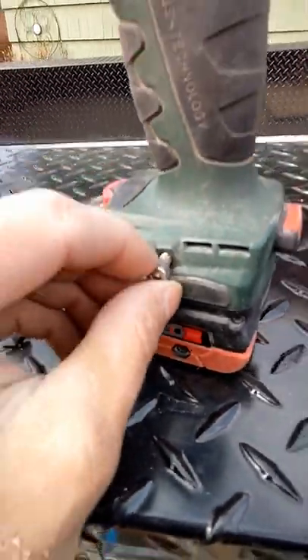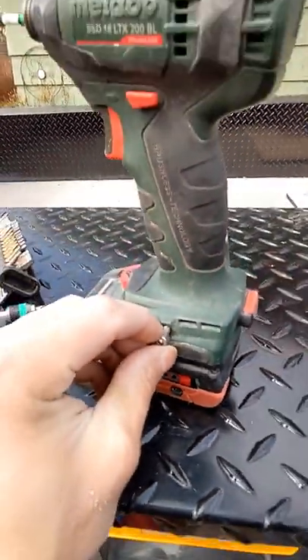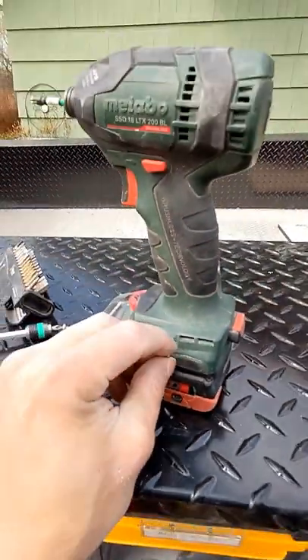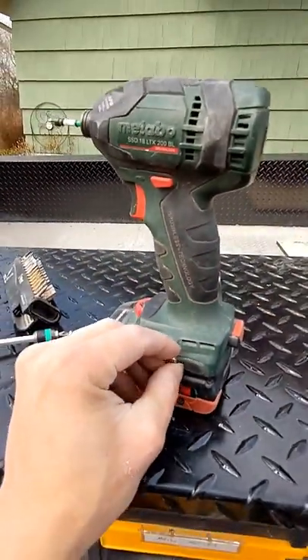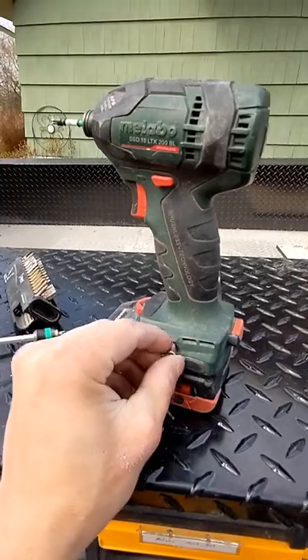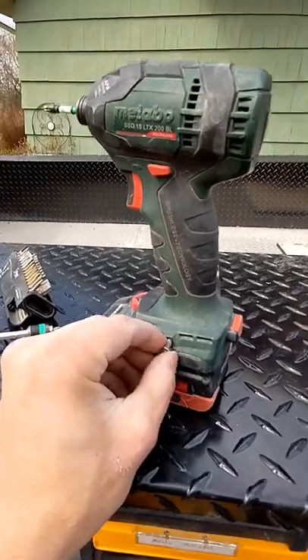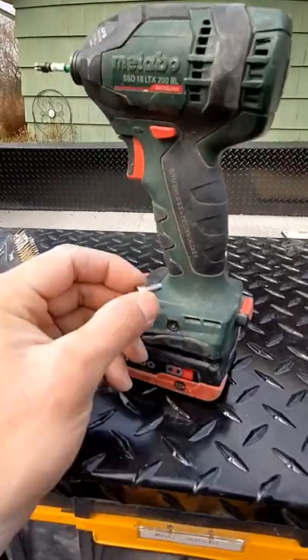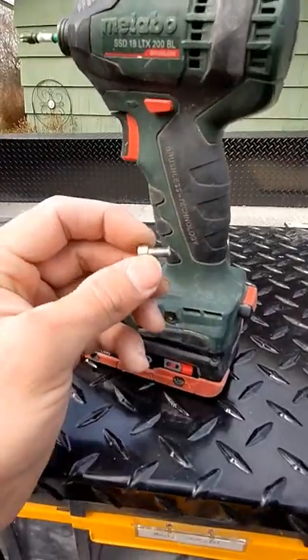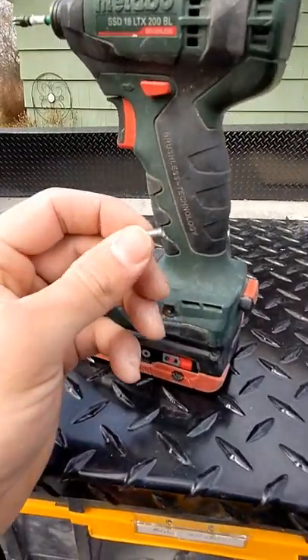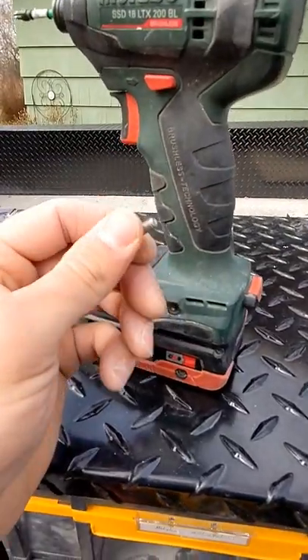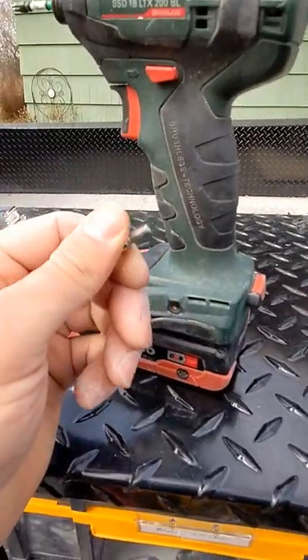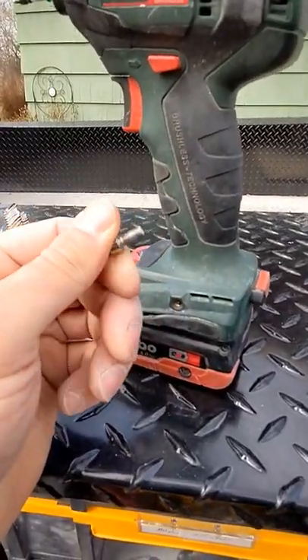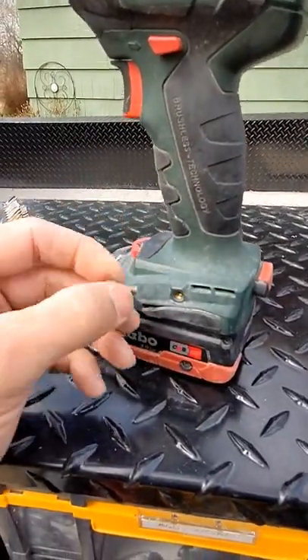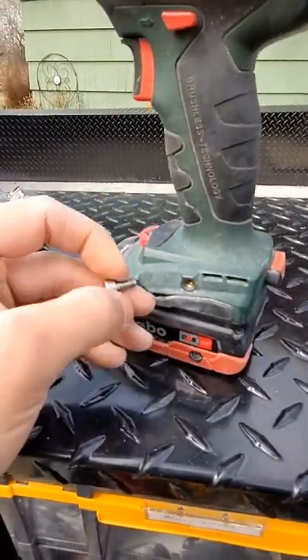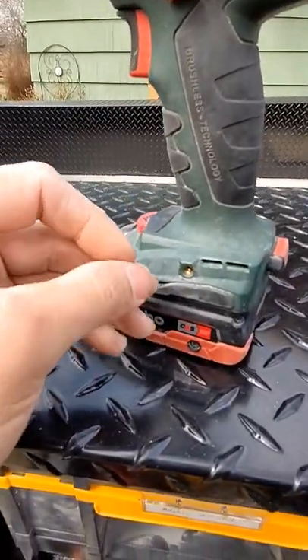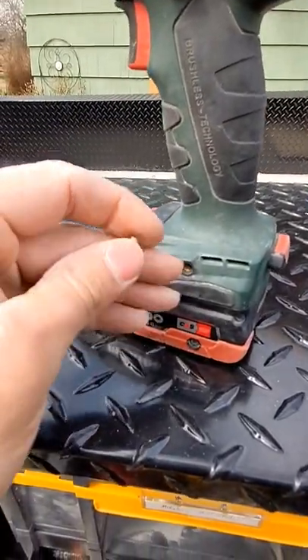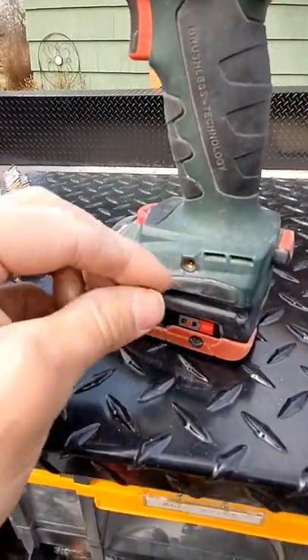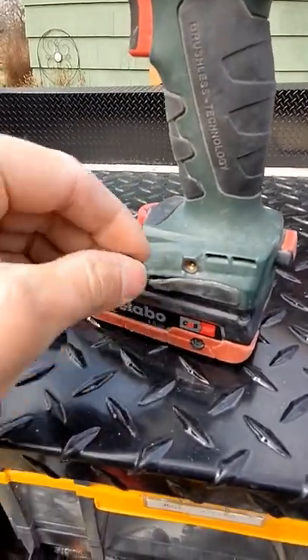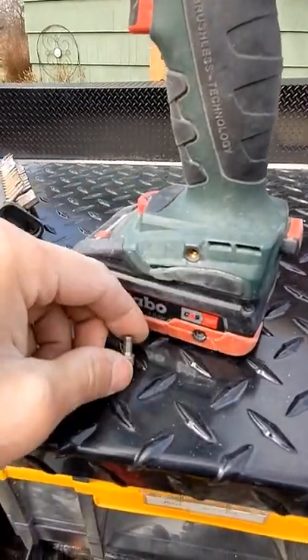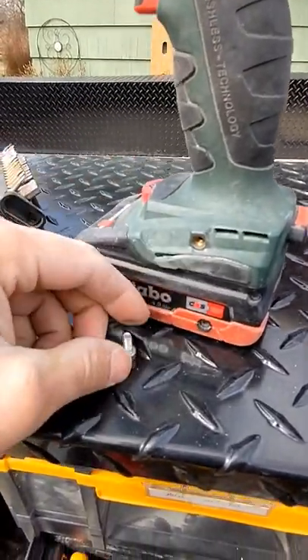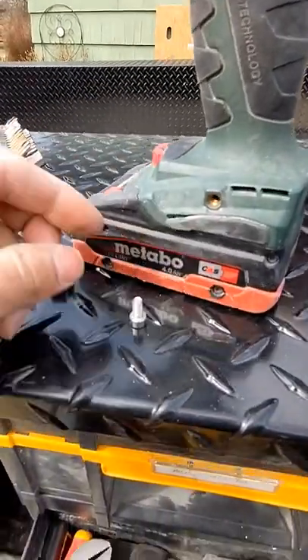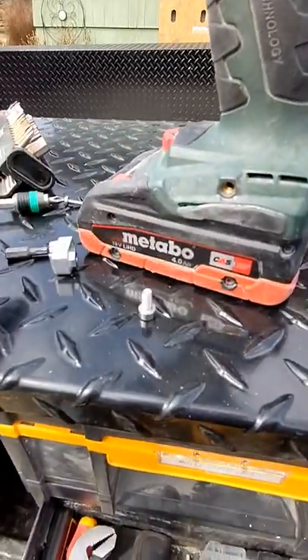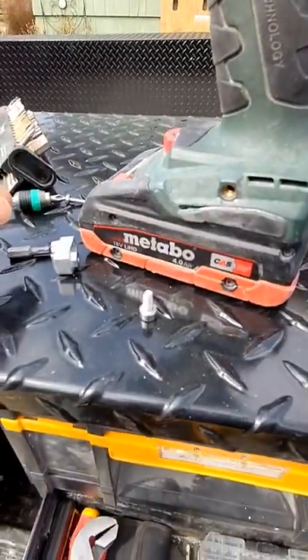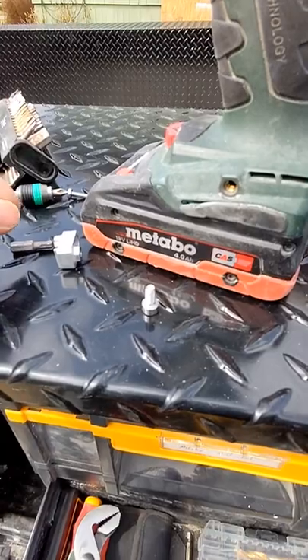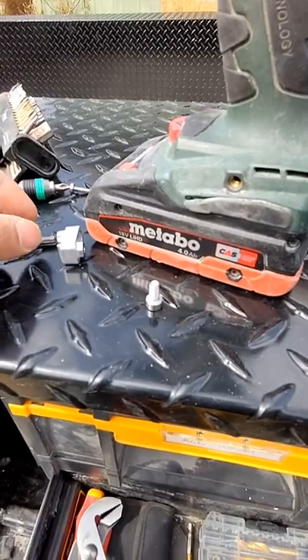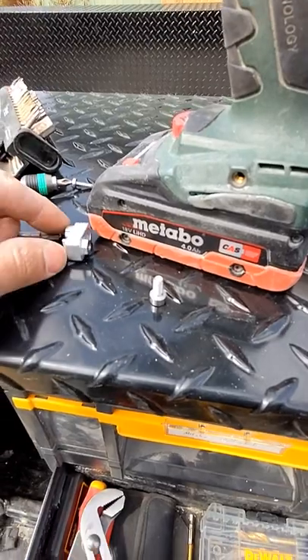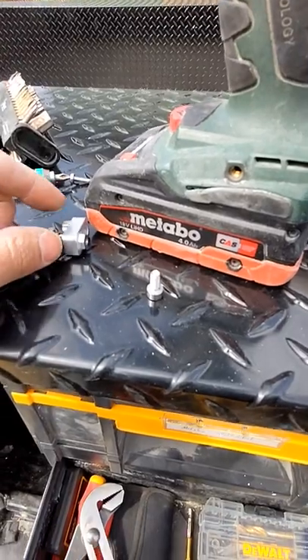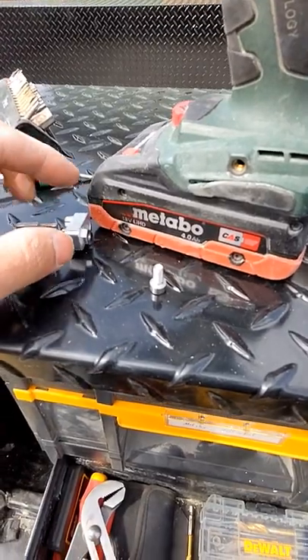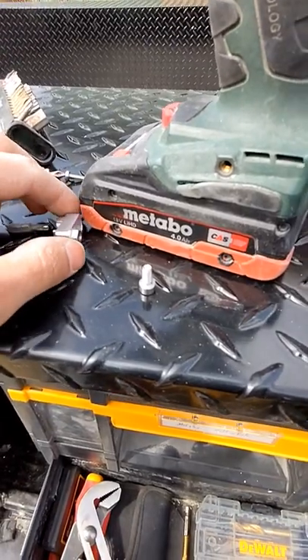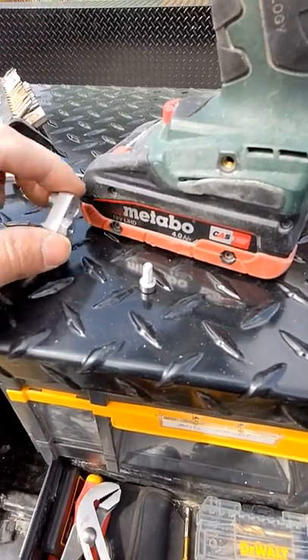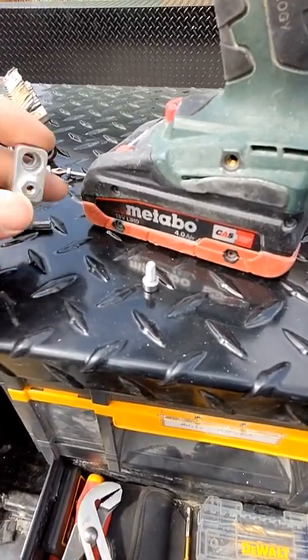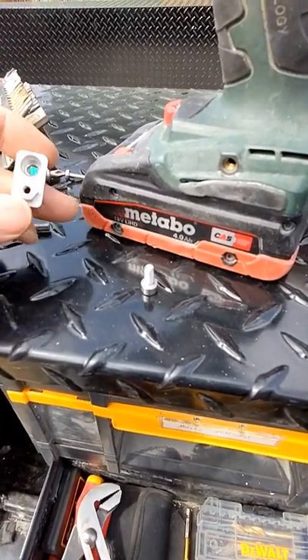So when this thing shakes from impacts, it just slowly loosens up, and it drives me absolutely nuts. I have blue Loctite coming. If anybody has any suggestions, please let me know — it drives me absolutely bananas.